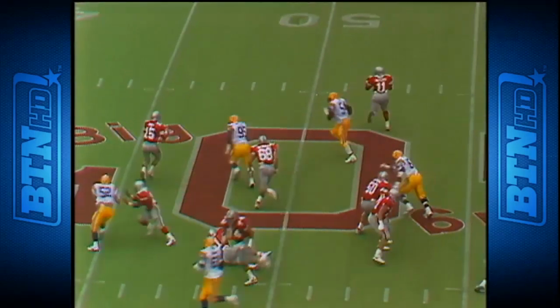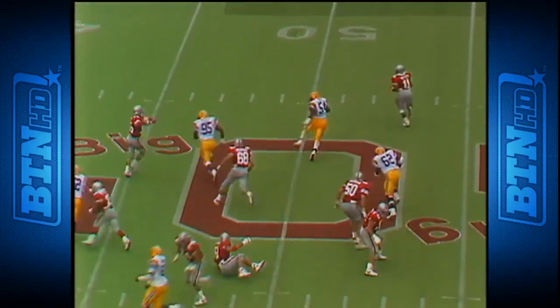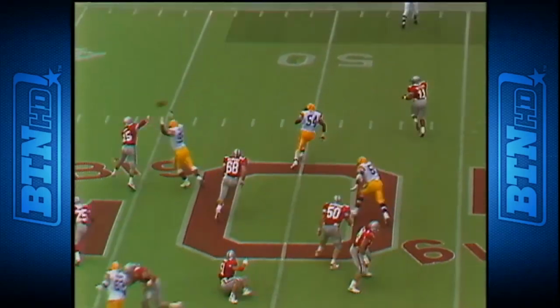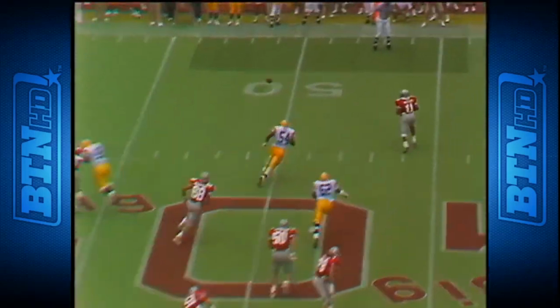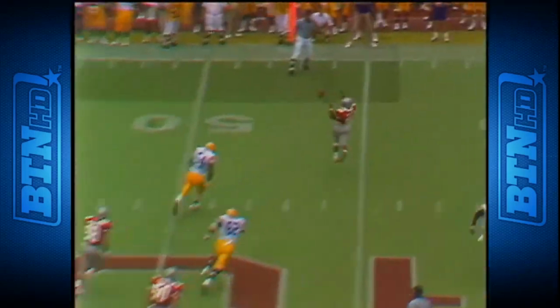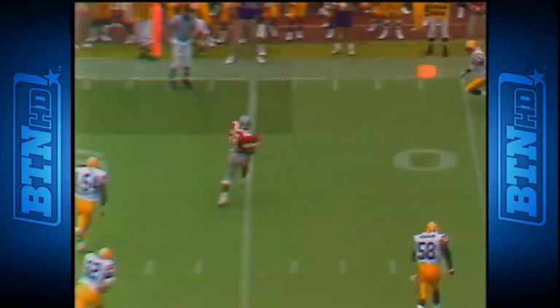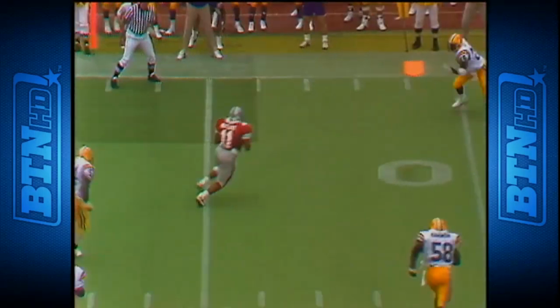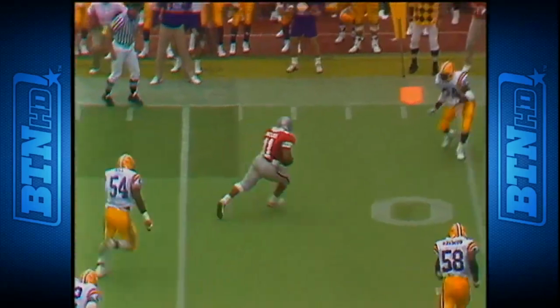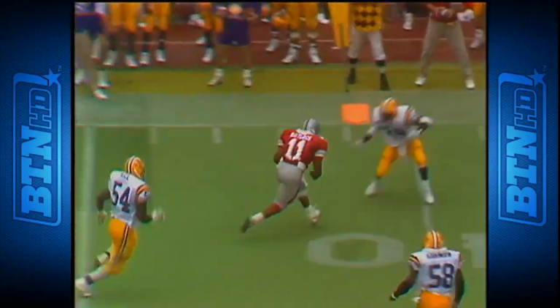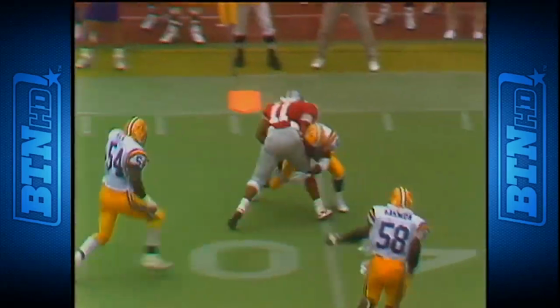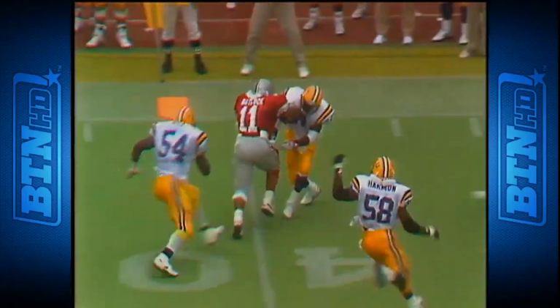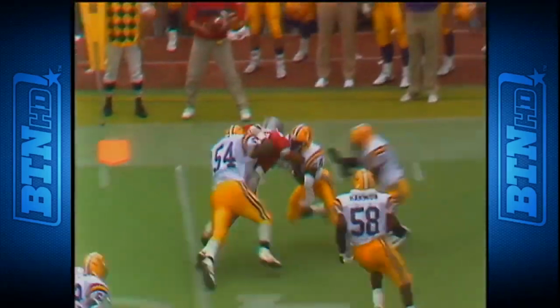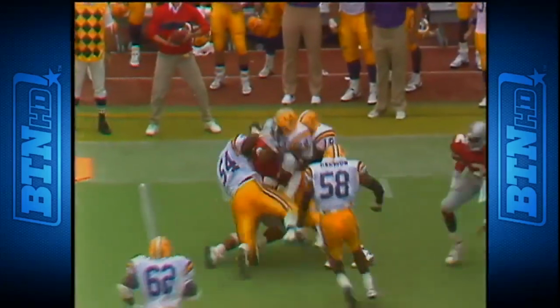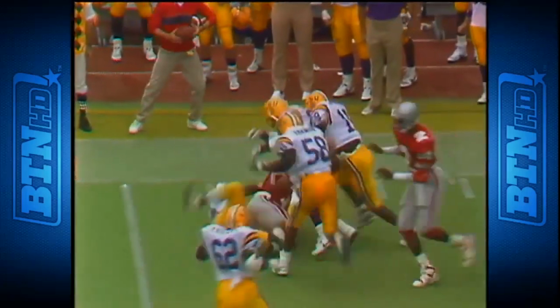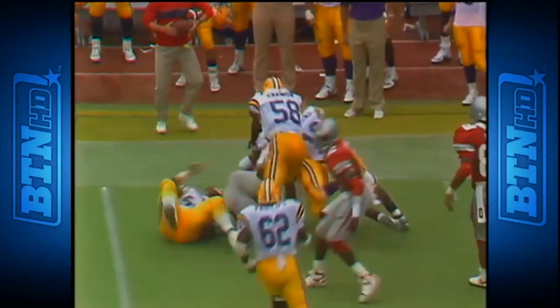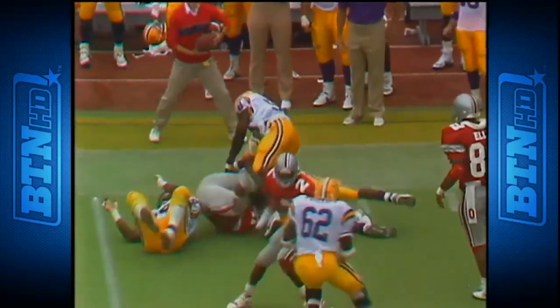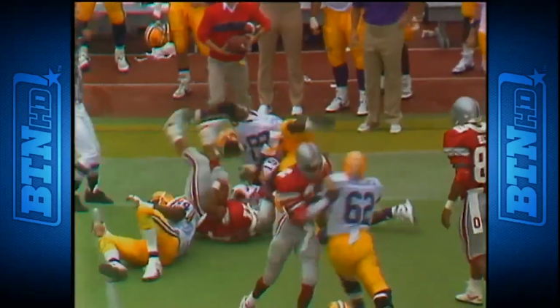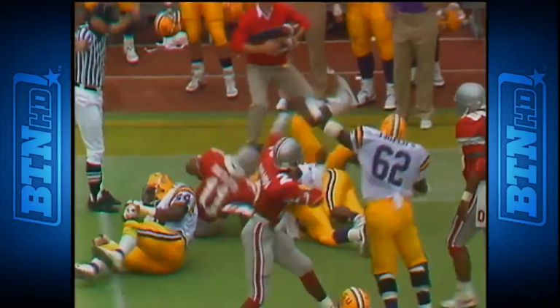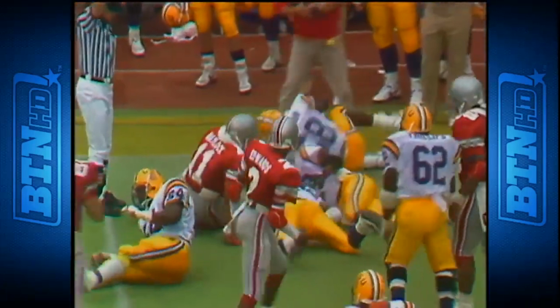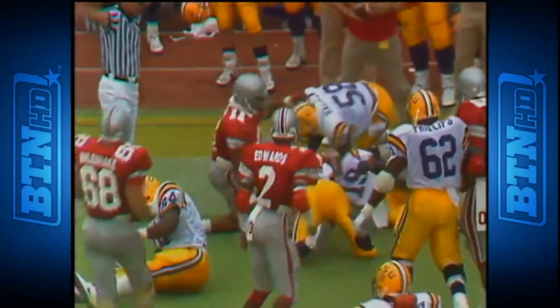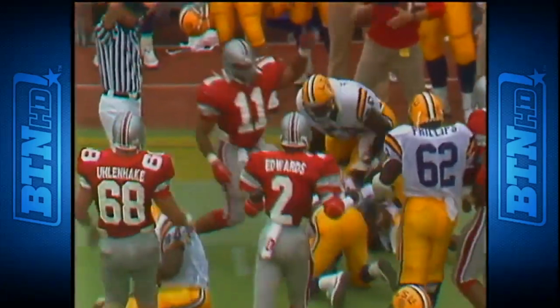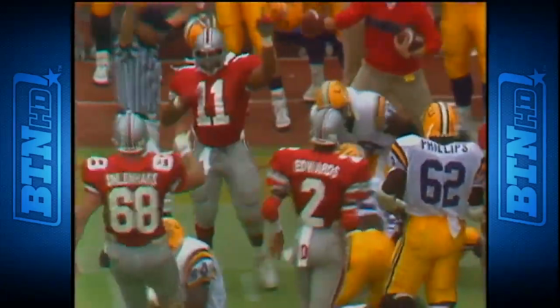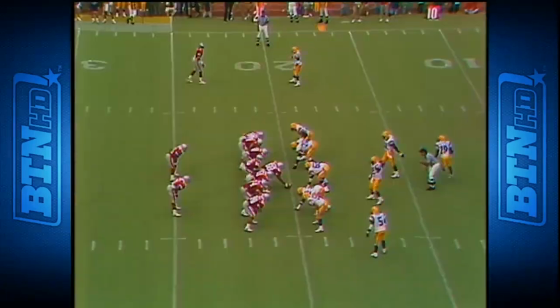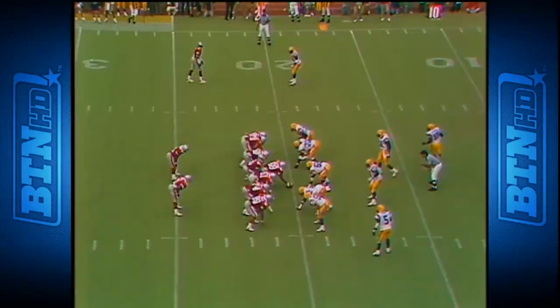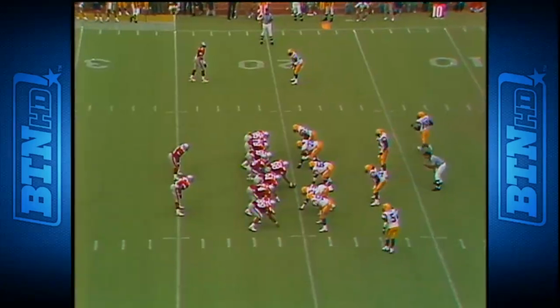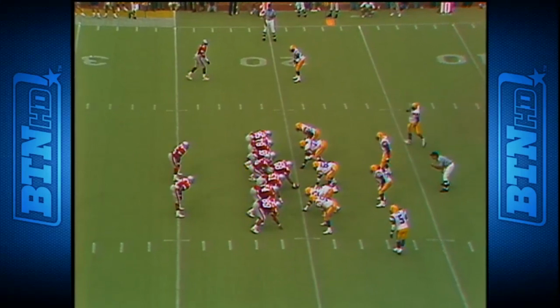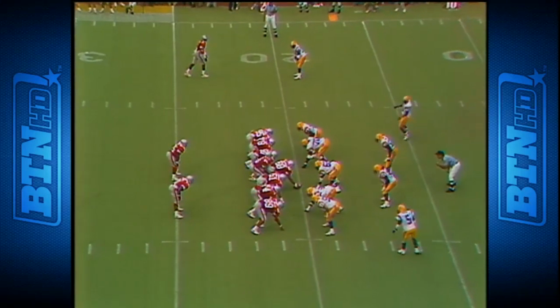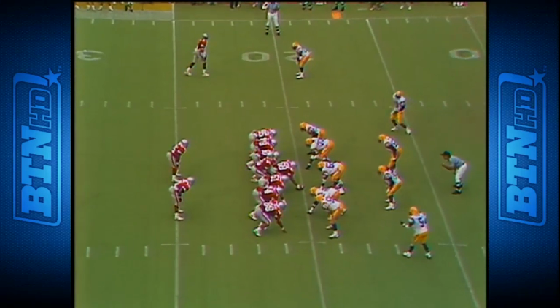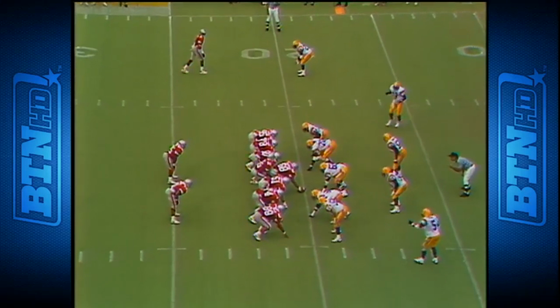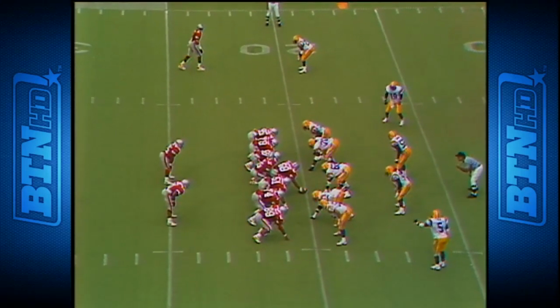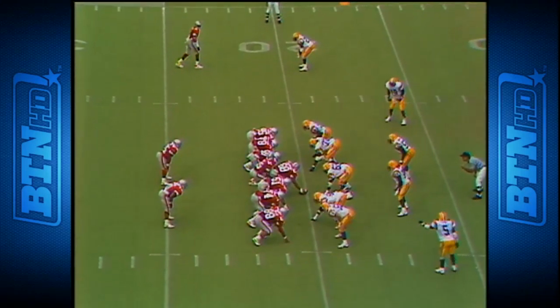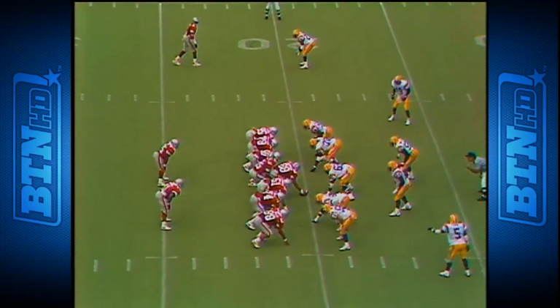Fry in trouble — gets it off — complete to Matlock inside the 40. First down Ohio State. Edwards flipped to the top of the field.